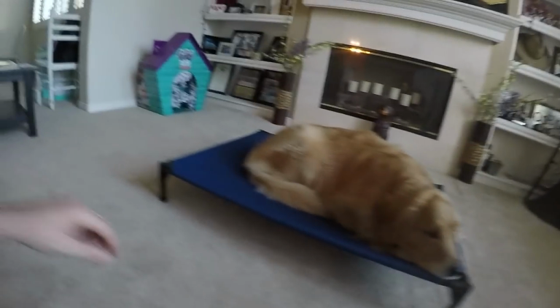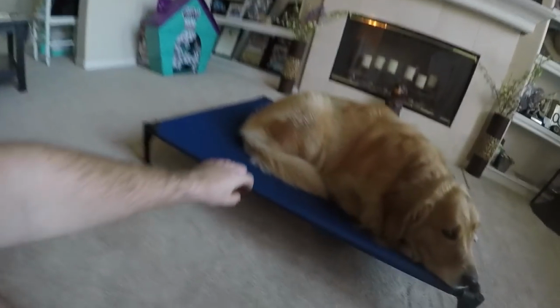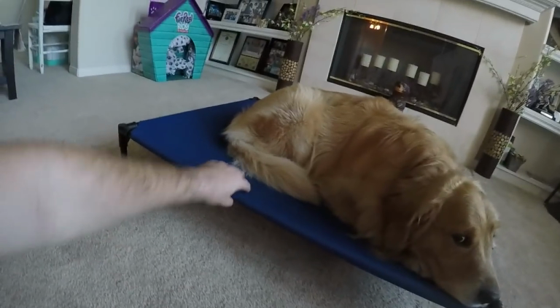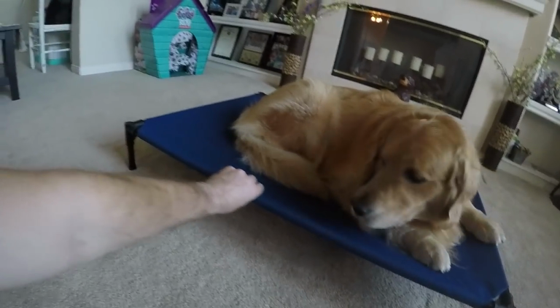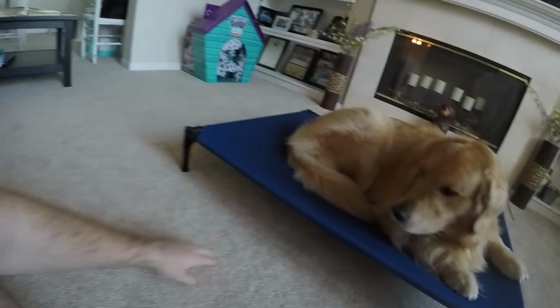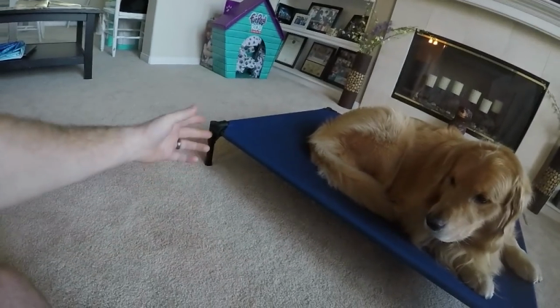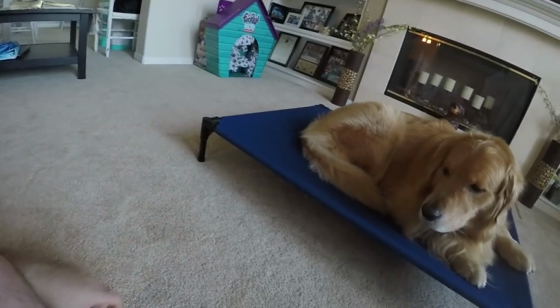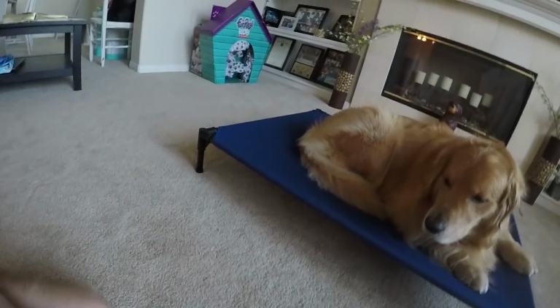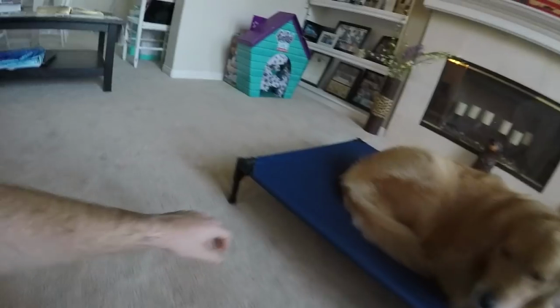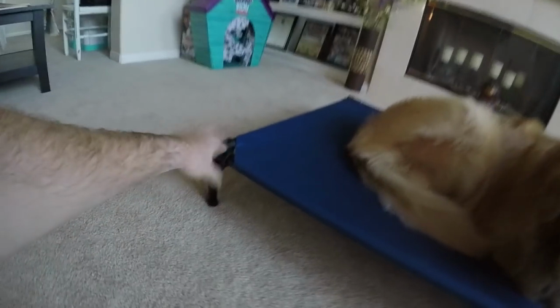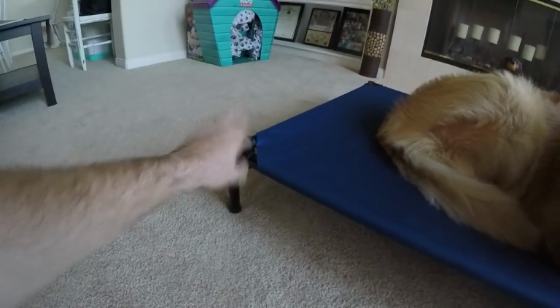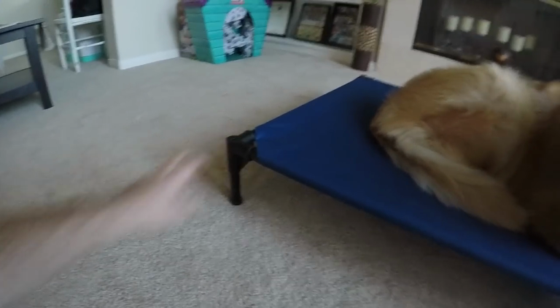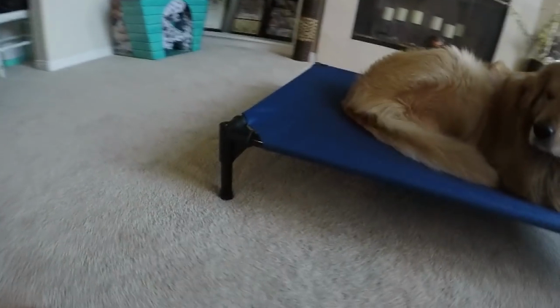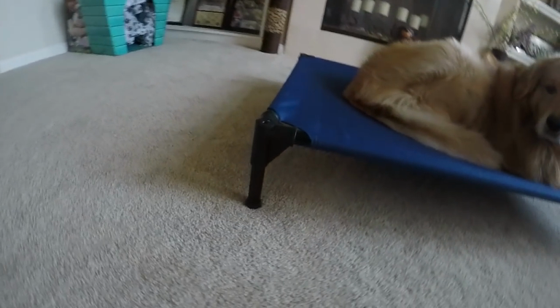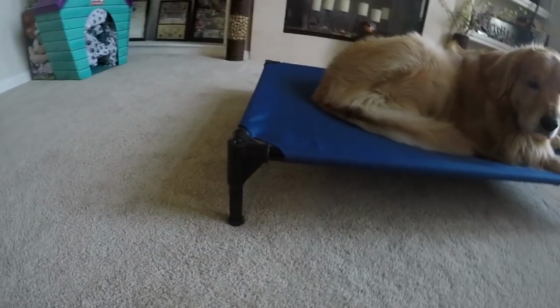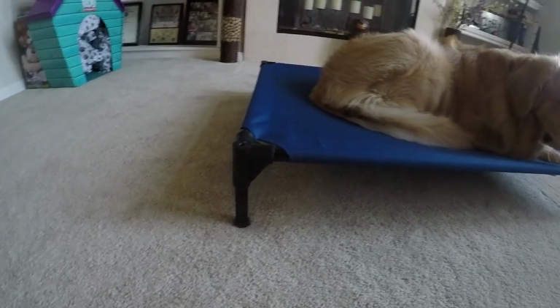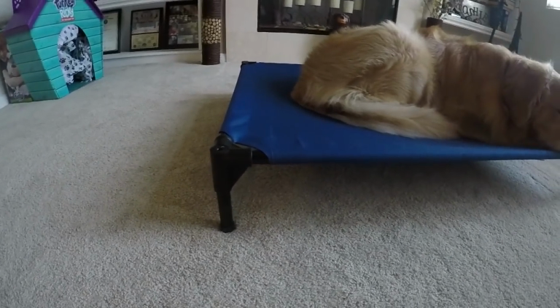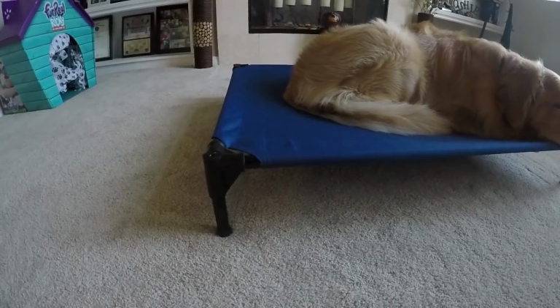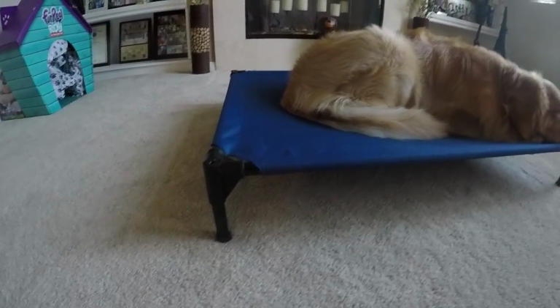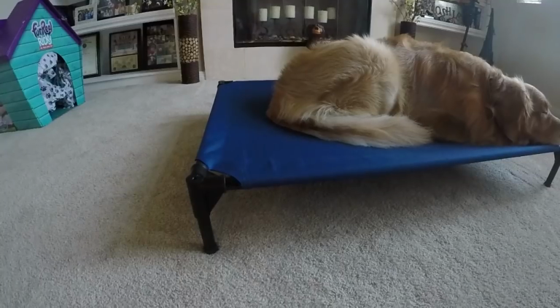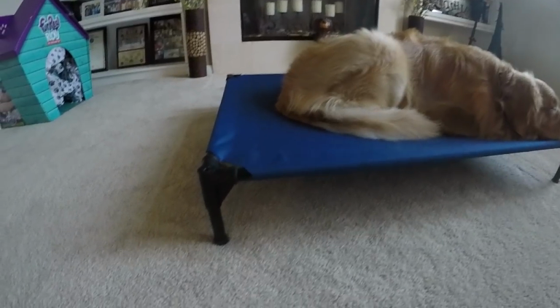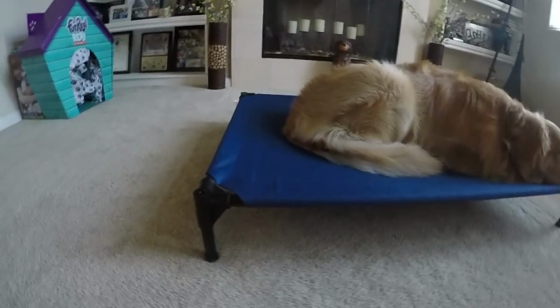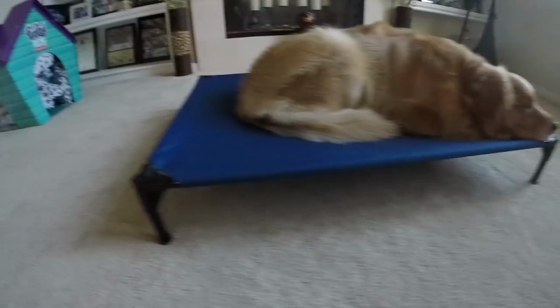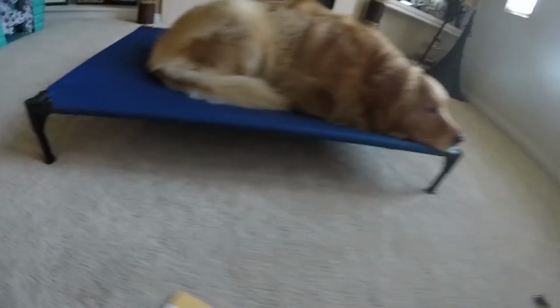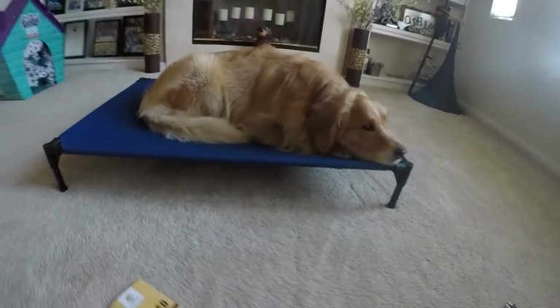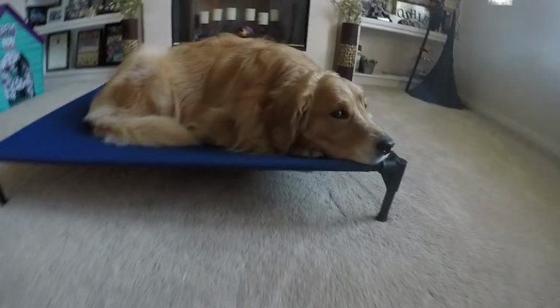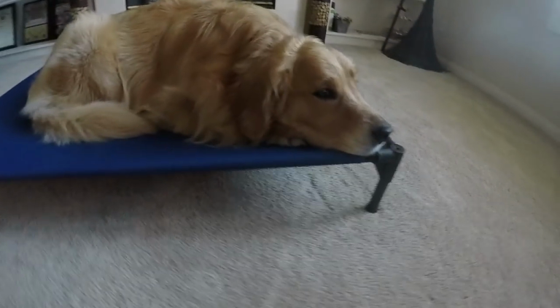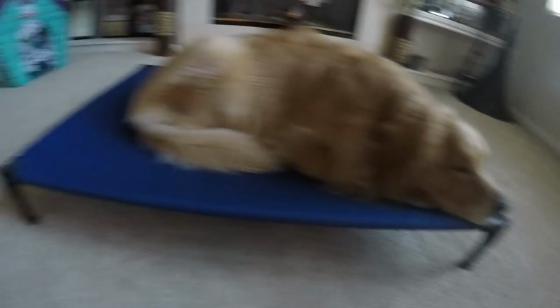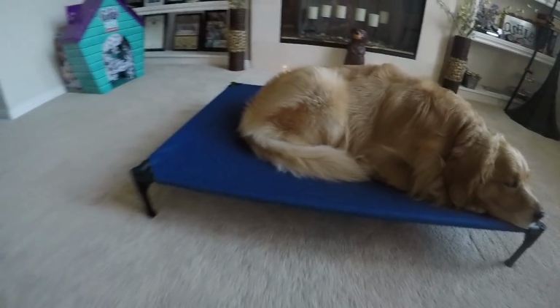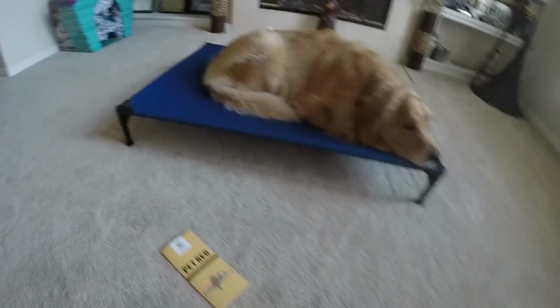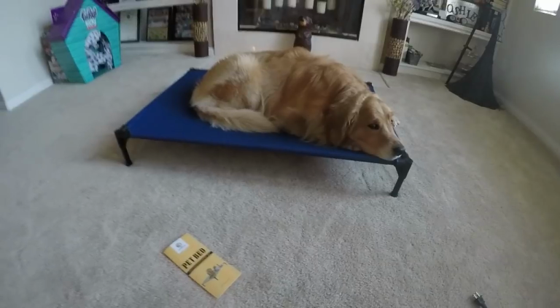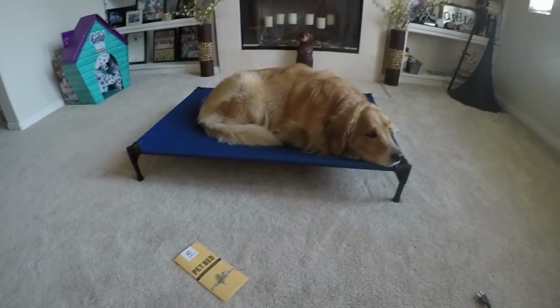It's made out of a canvas material with a steel frame. The connector bits are plastic, but unless your dog's wrestling on it, I don't see those being an issue. It's real quick and easy to put together, and you could even travel with it because it's pretty easy to take apart — and when I say travel, I mean throw it in the car.